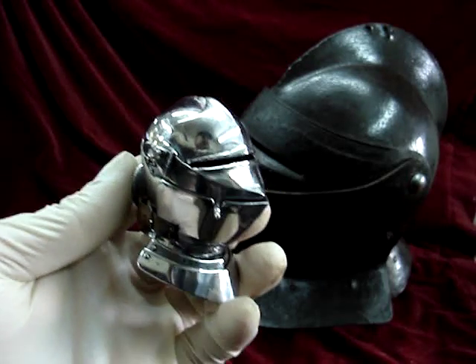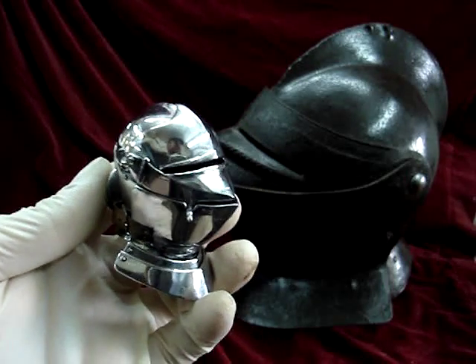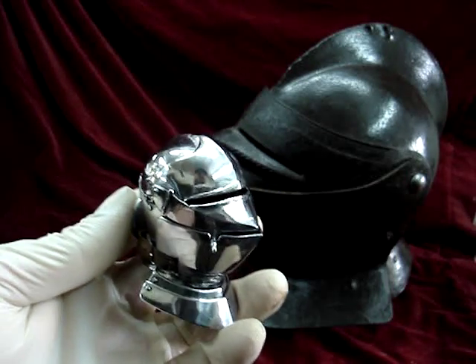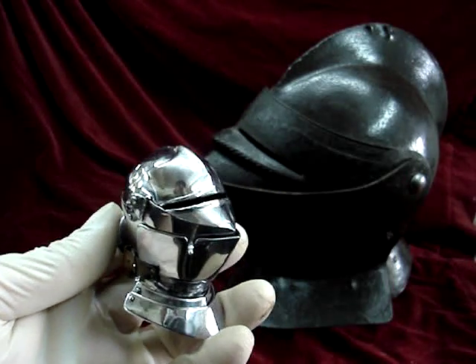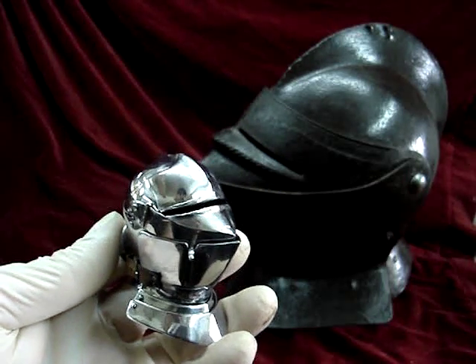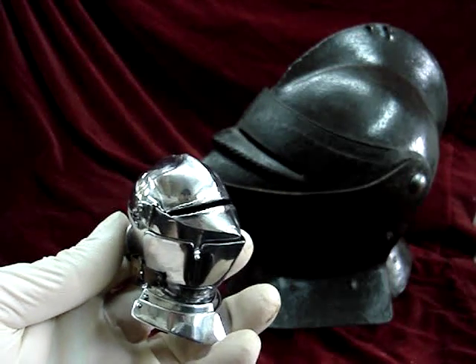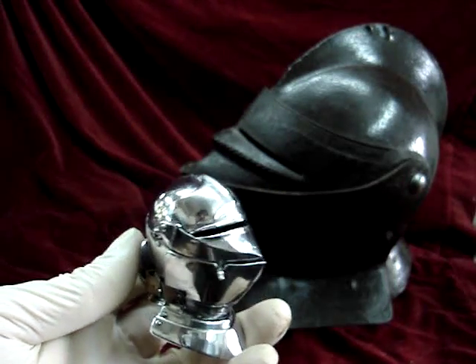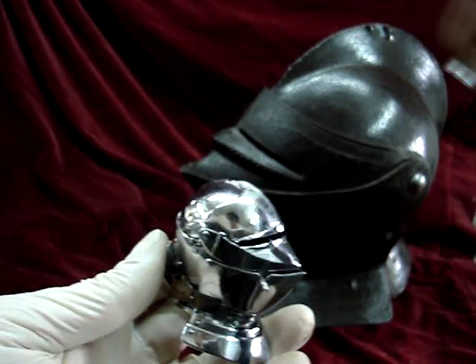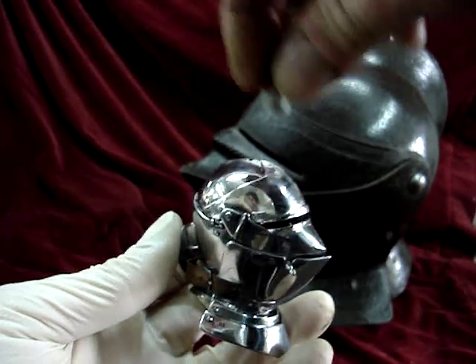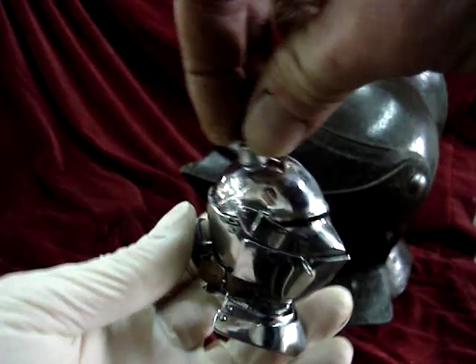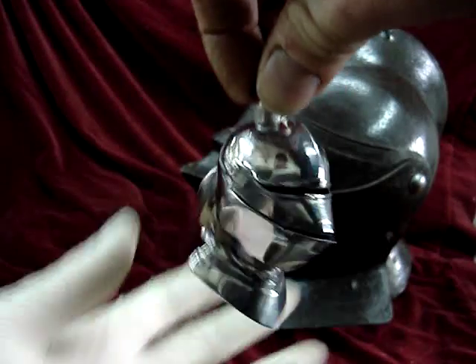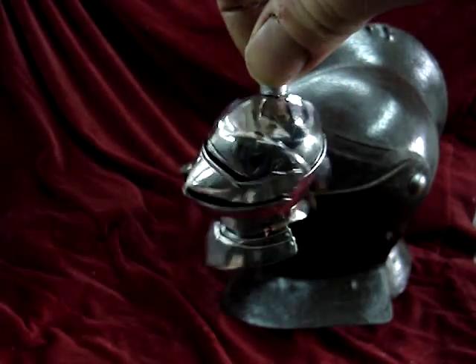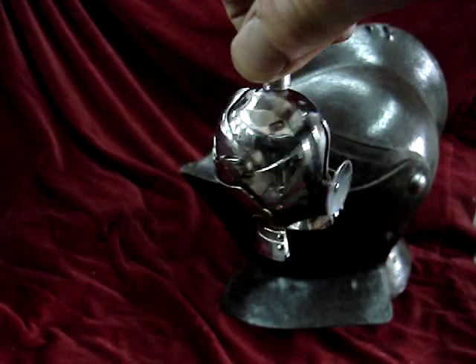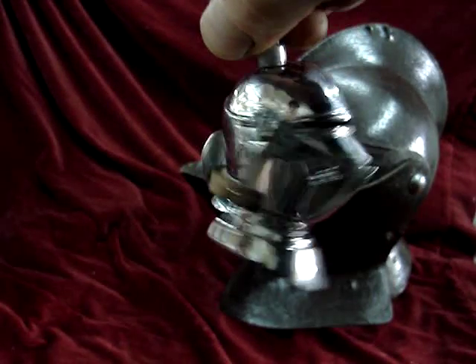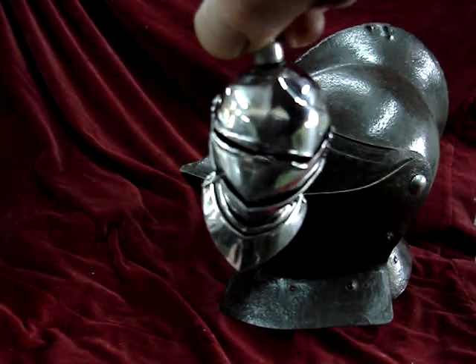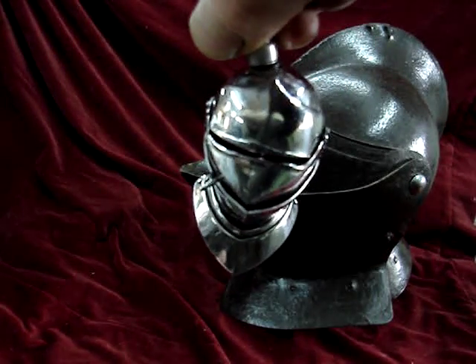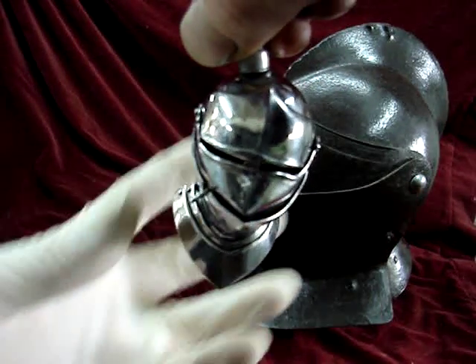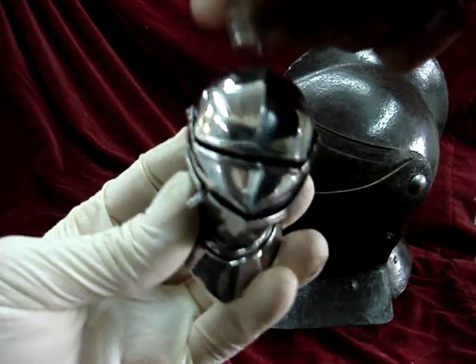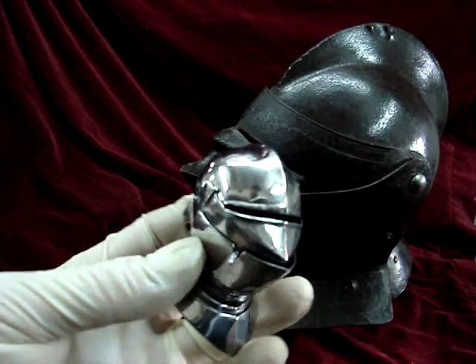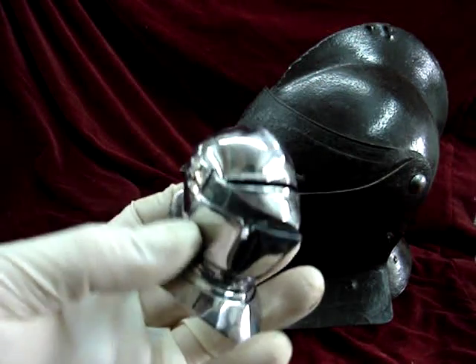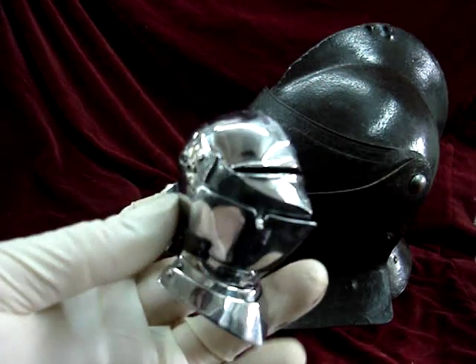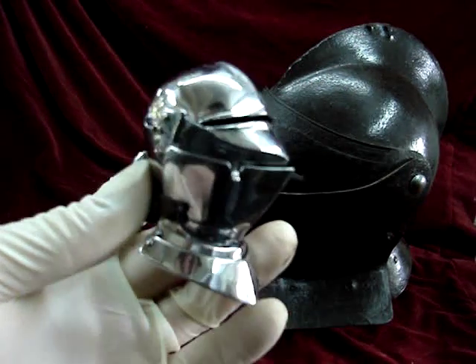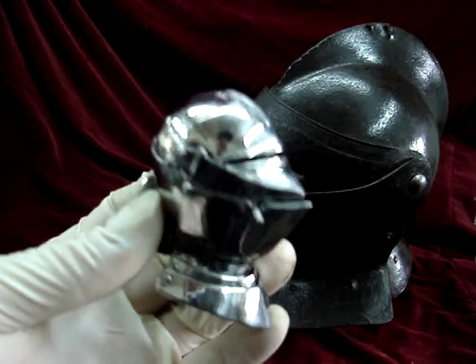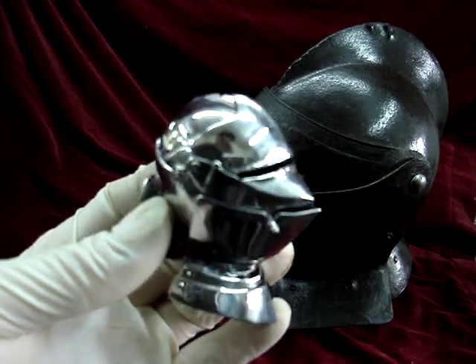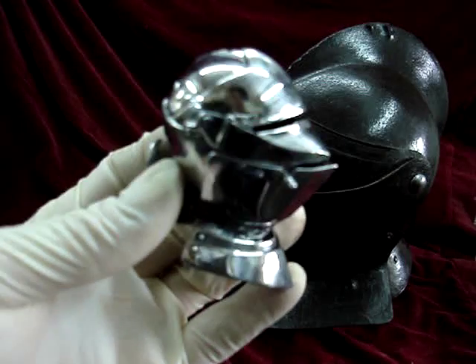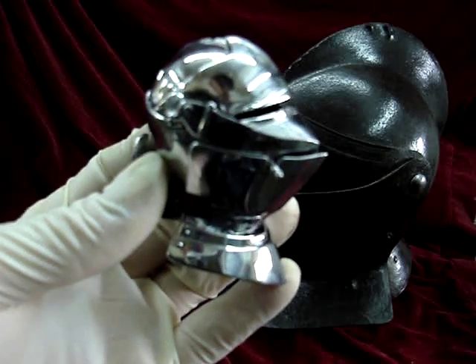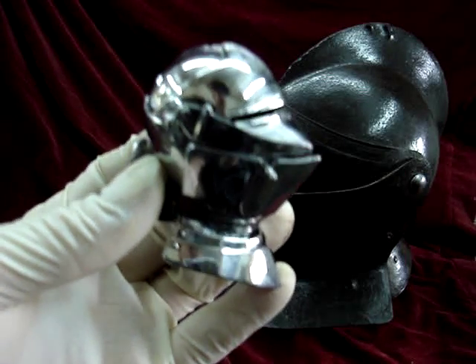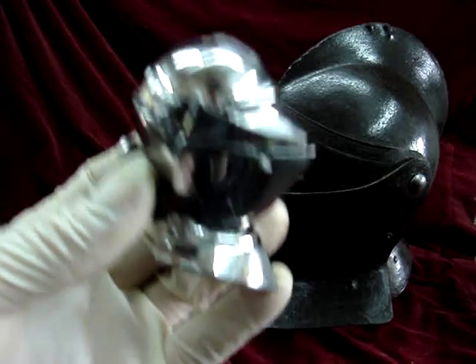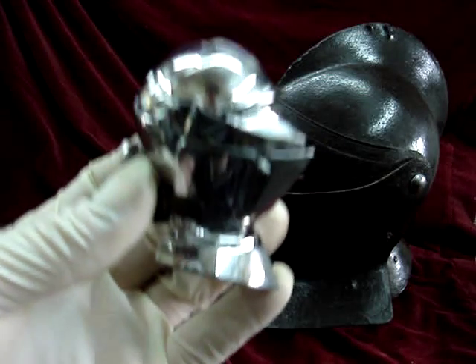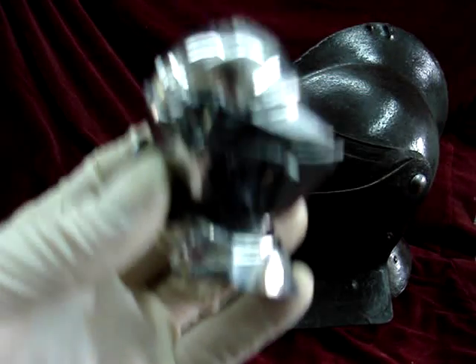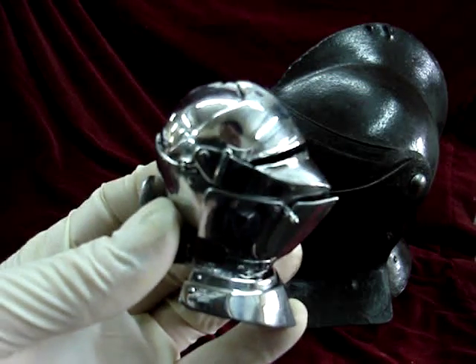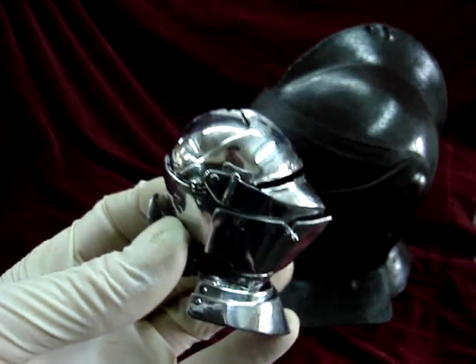And that is the key point with my working miniature — each piece is steel, not a plastic model, and each piece is fully articulated, just like the real thing, and made in exactly the same way.